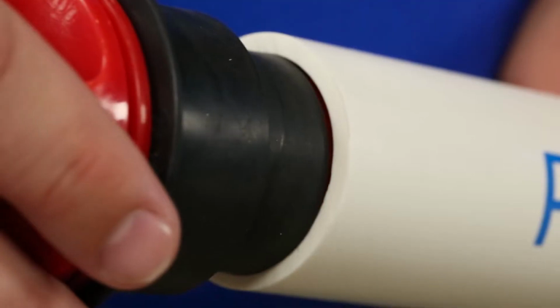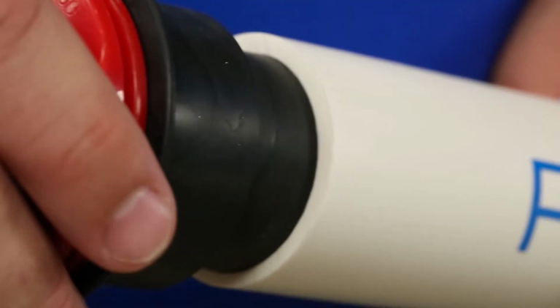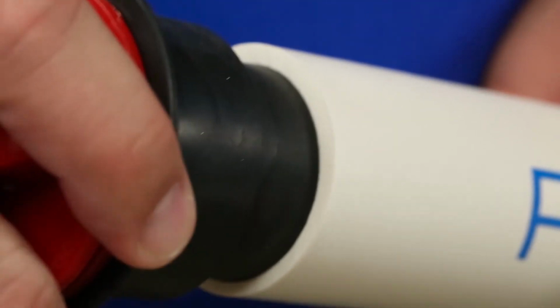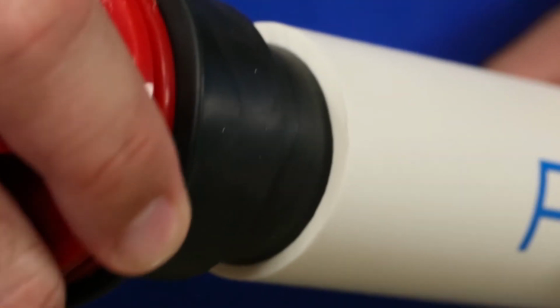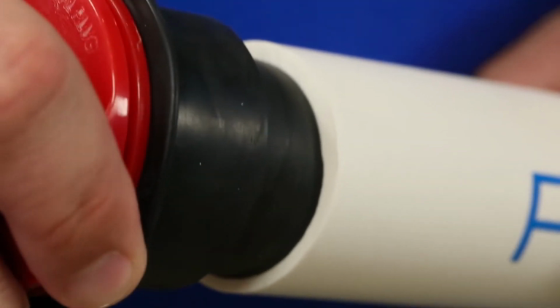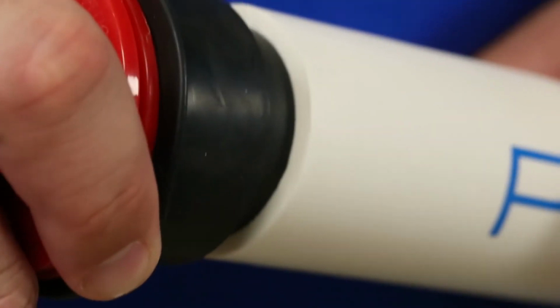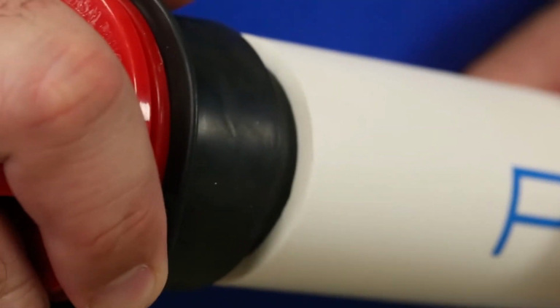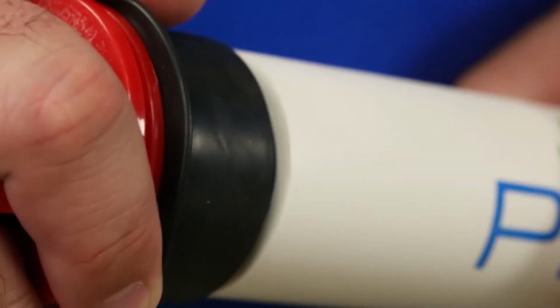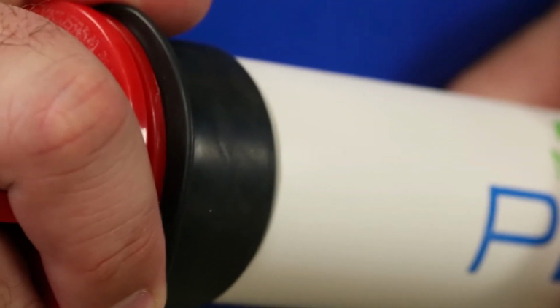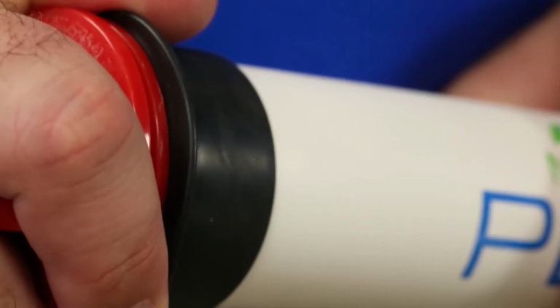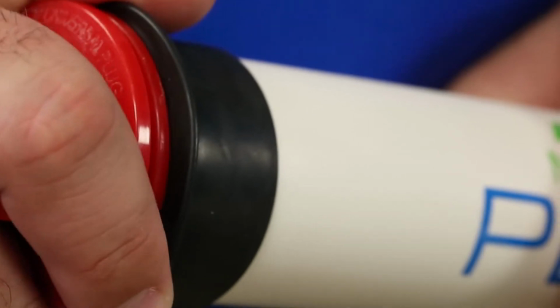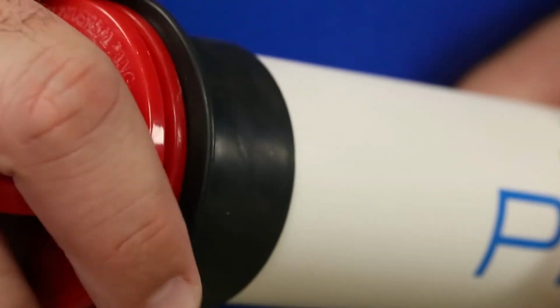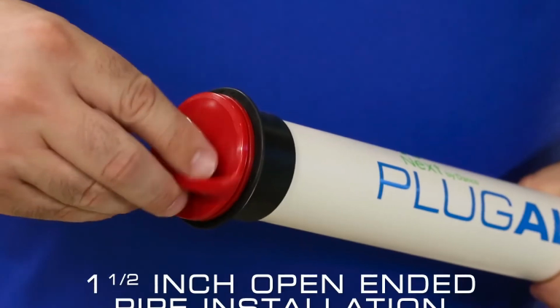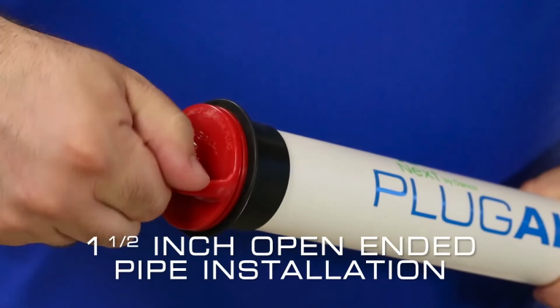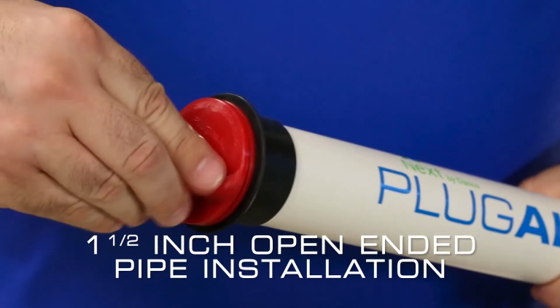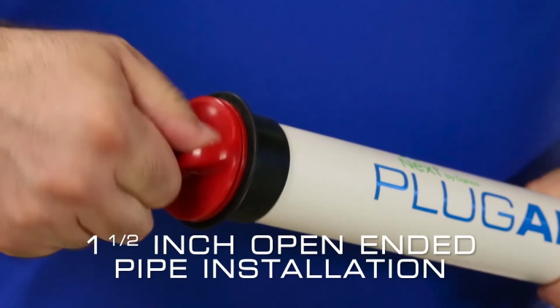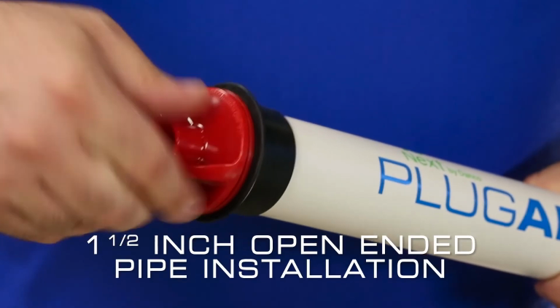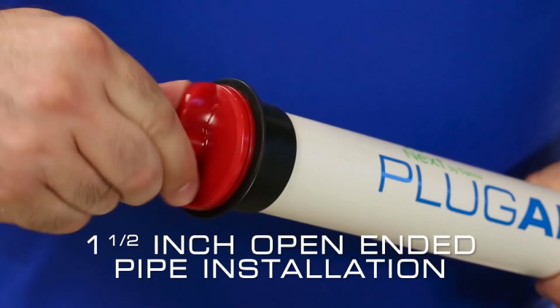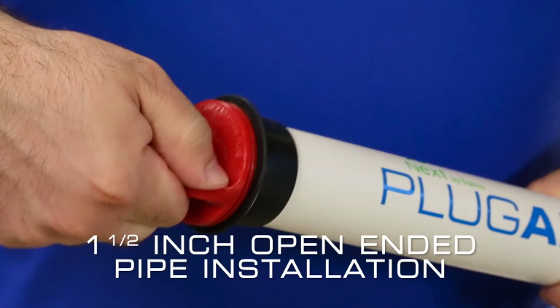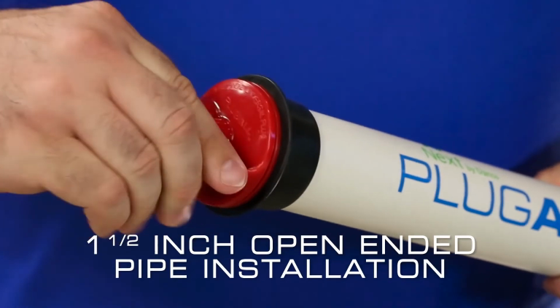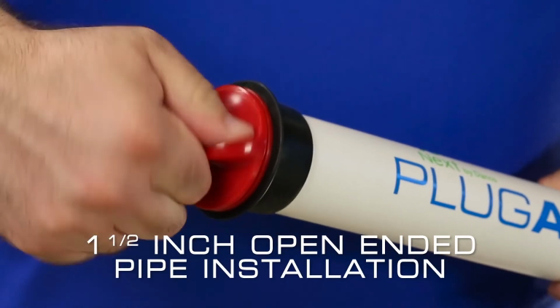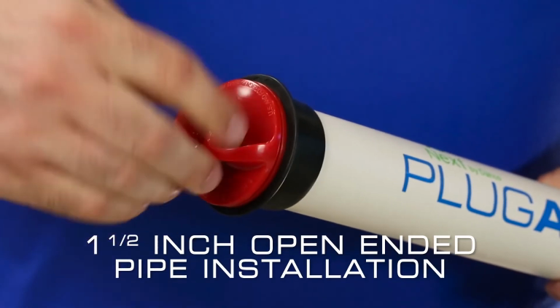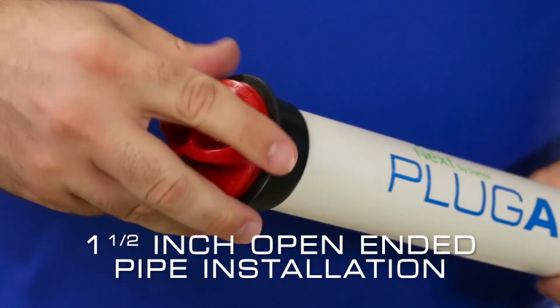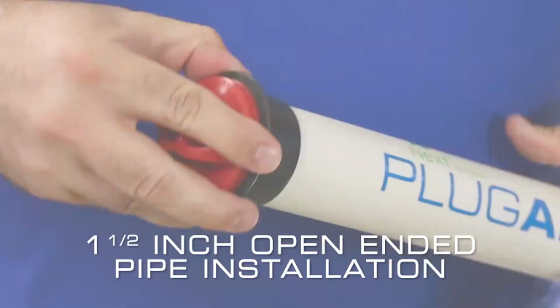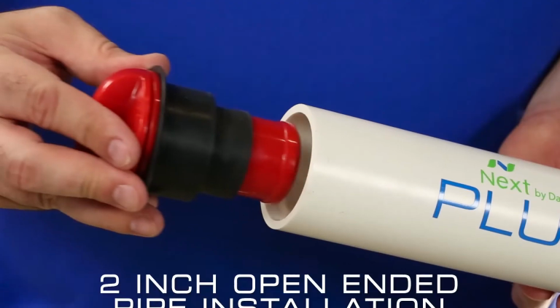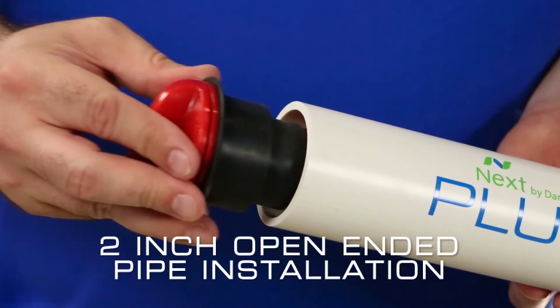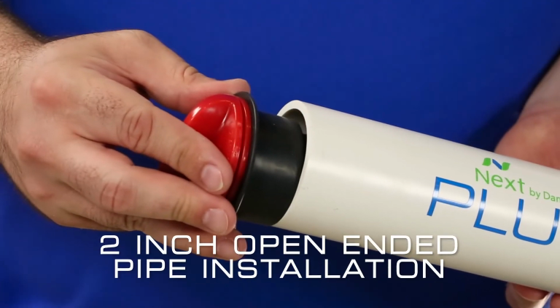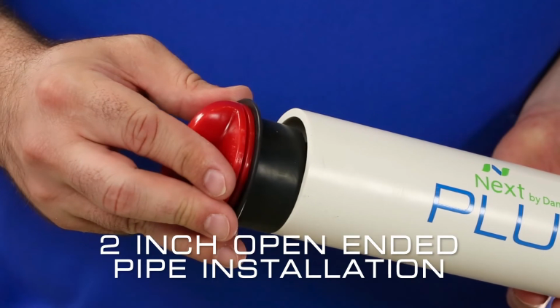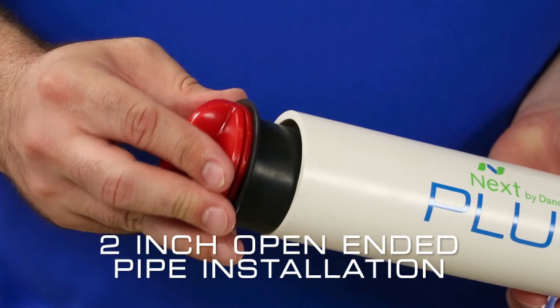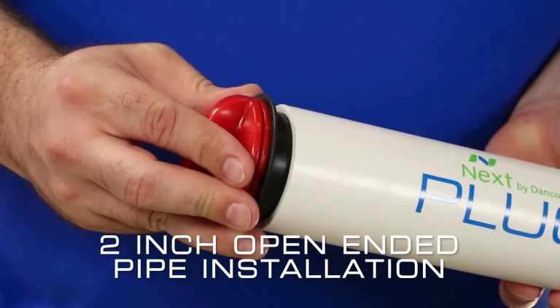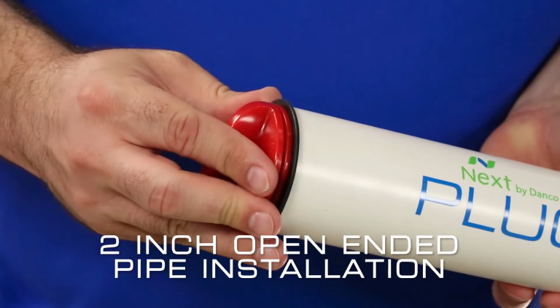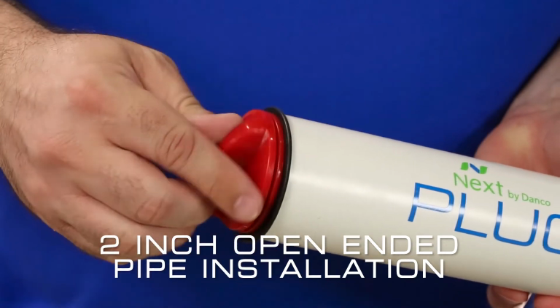First, insert the Plug-All into the open-ended pipe and simply hand tighten to secure the Plug-All into place. And voila, installation is complete in just one easy step.